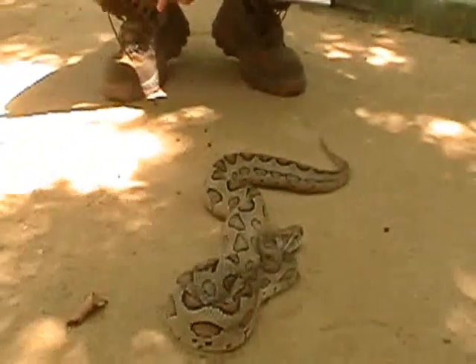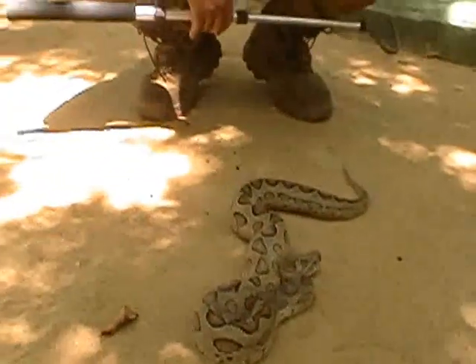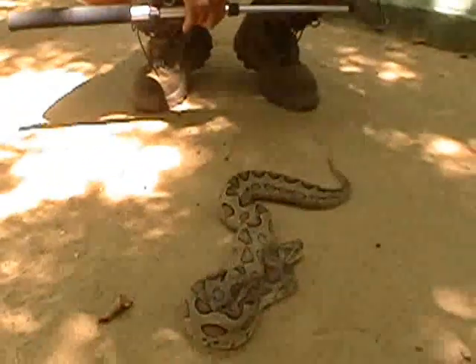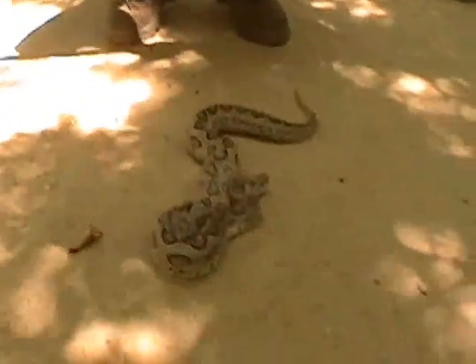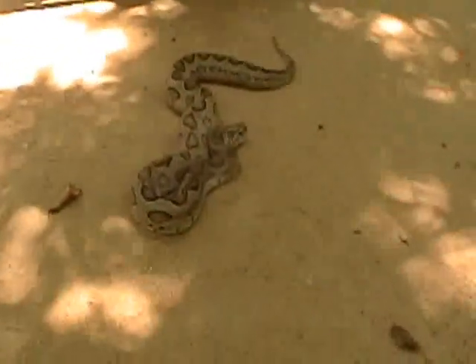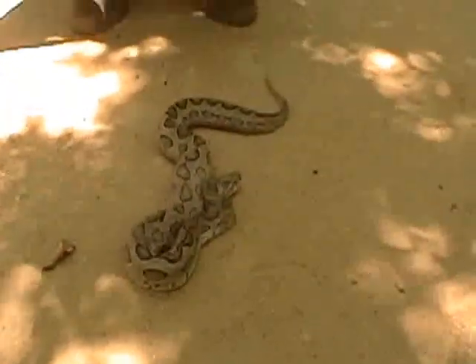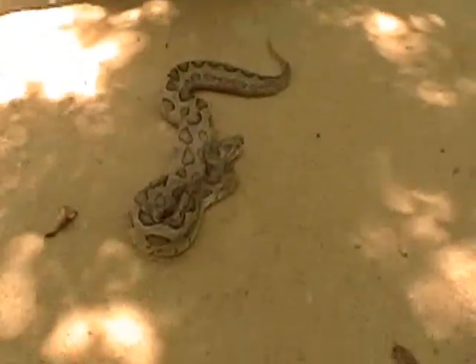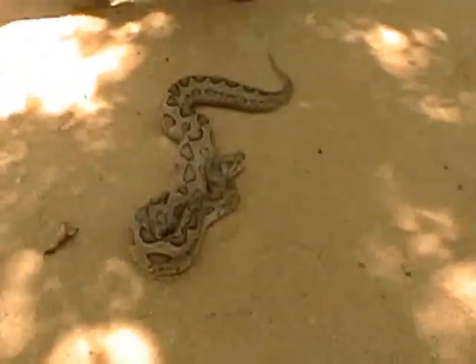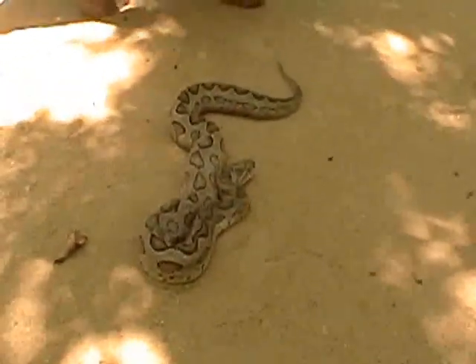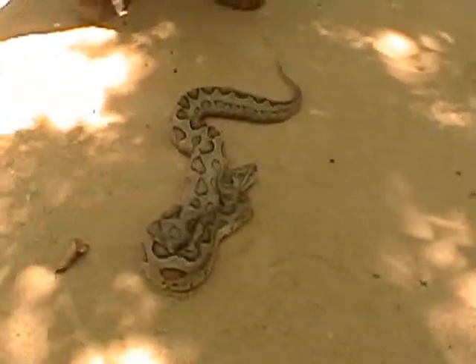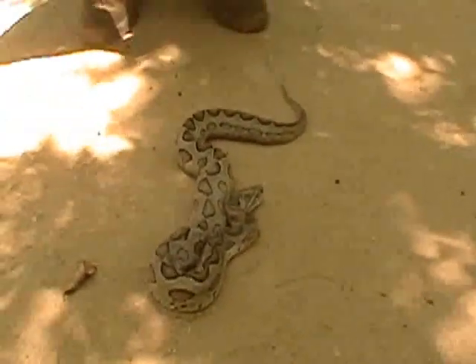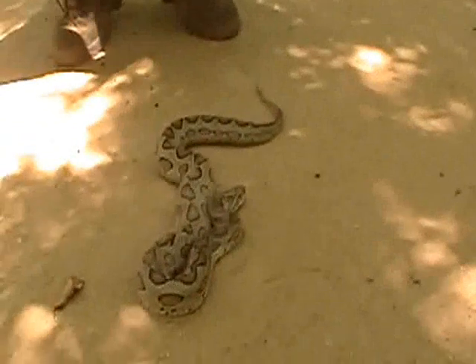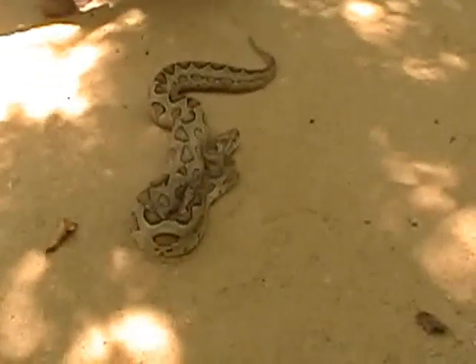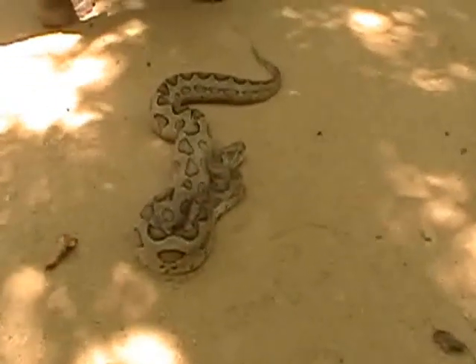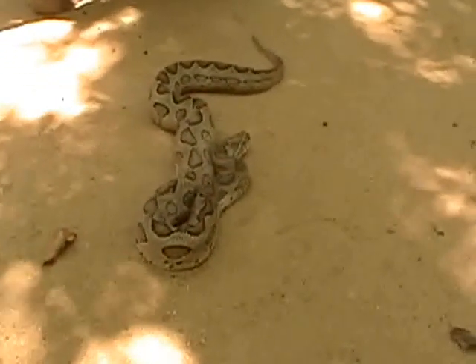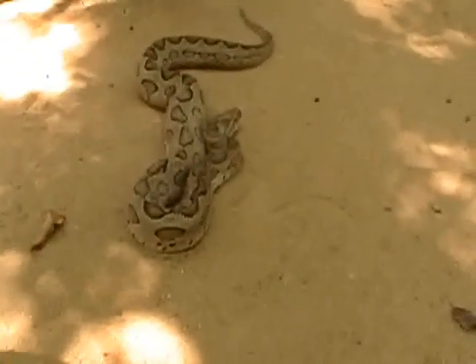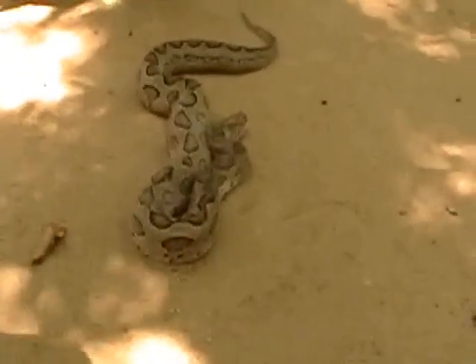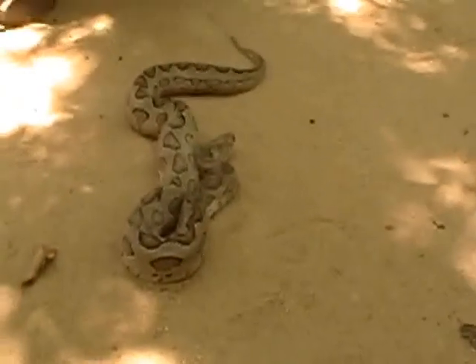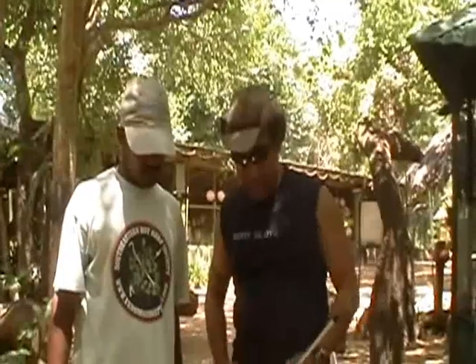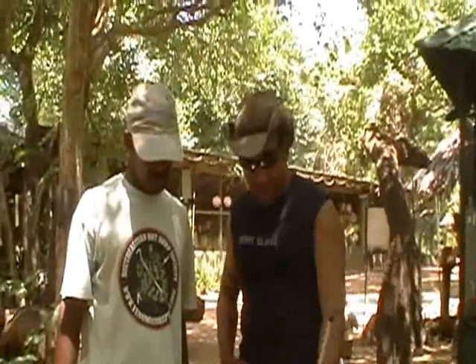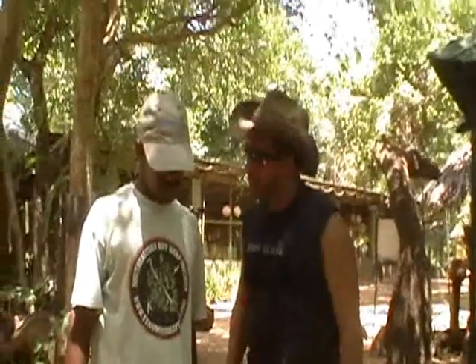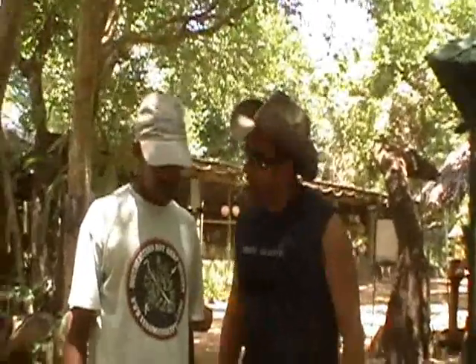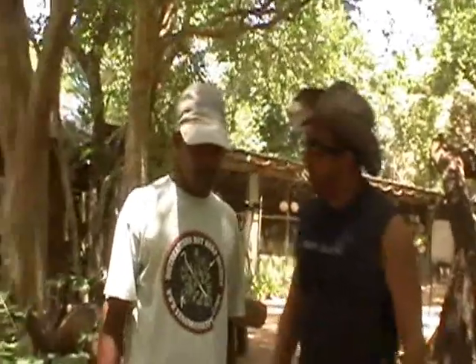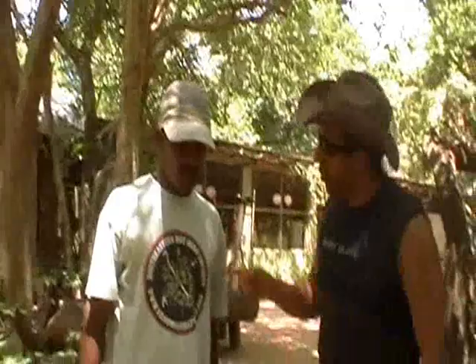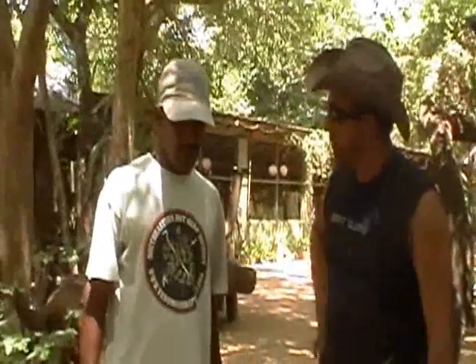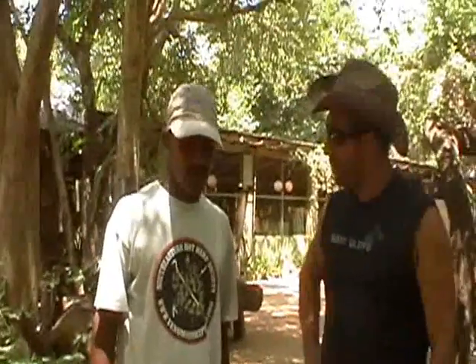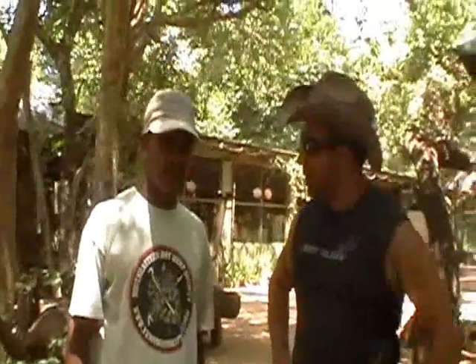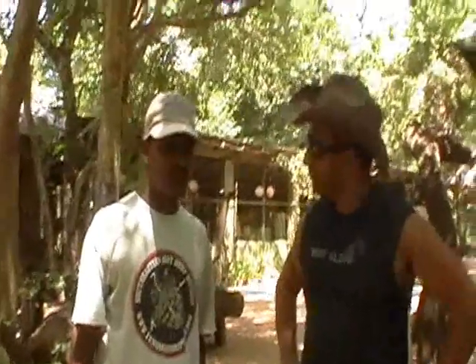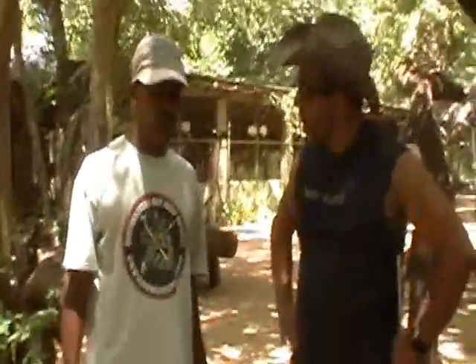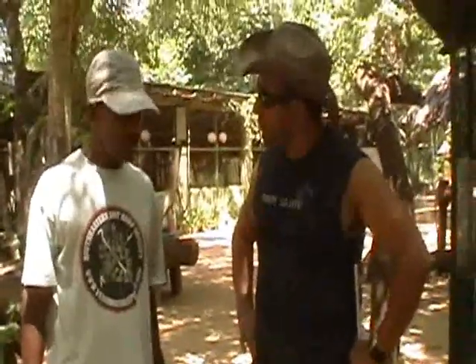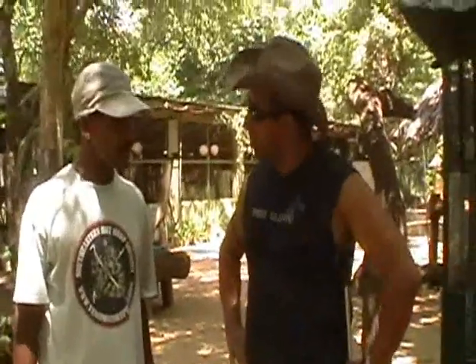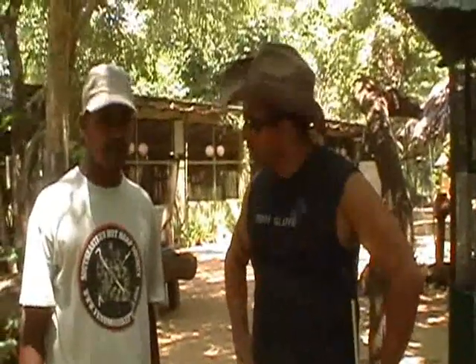This snake is a live bearer and it's a prolific breeder — it normally produces clutches of at least 20 or more. Sanath has had this snake basically under his care for about two weeks.